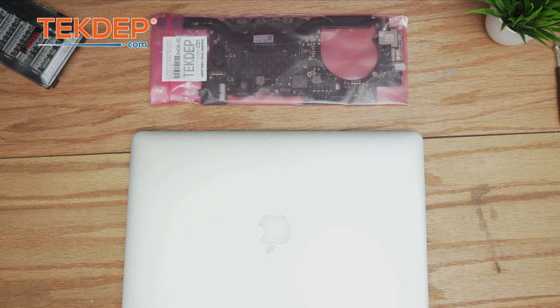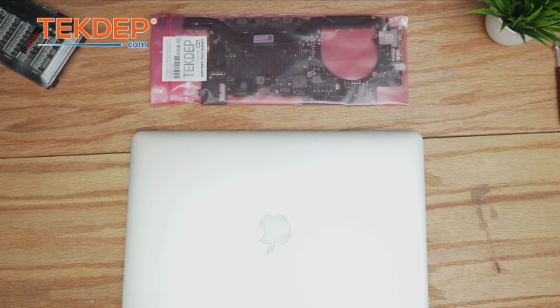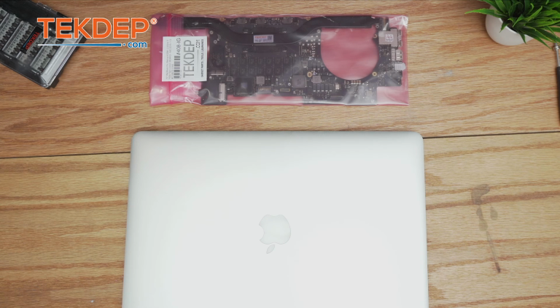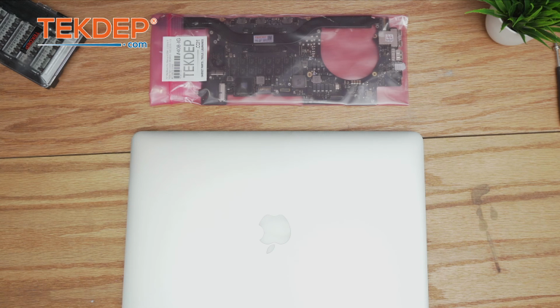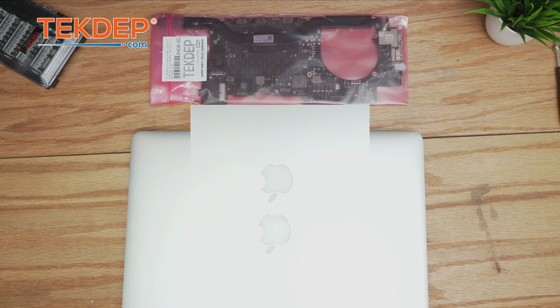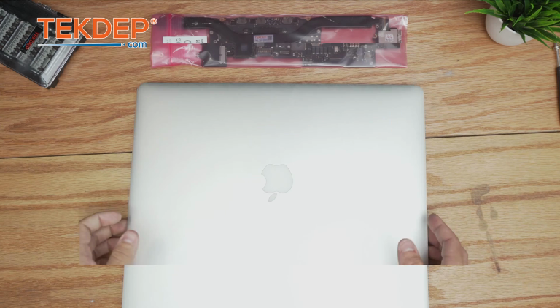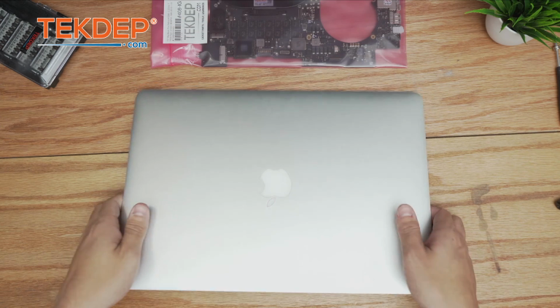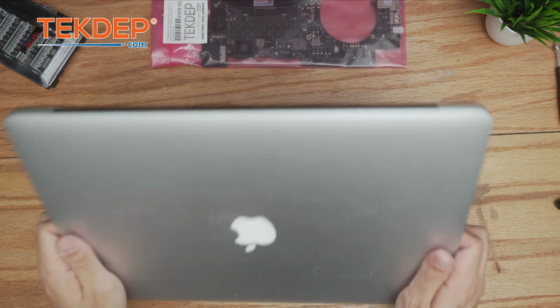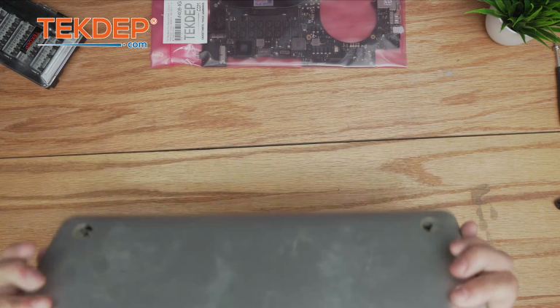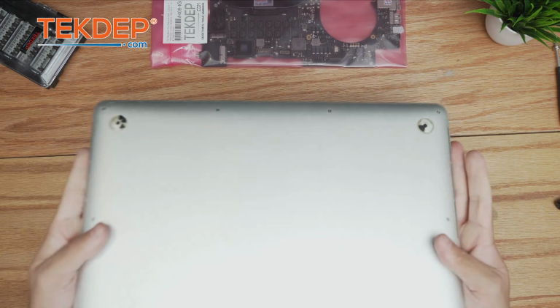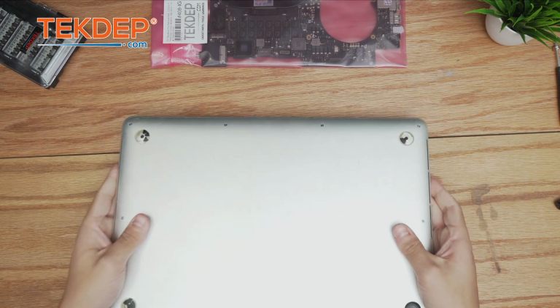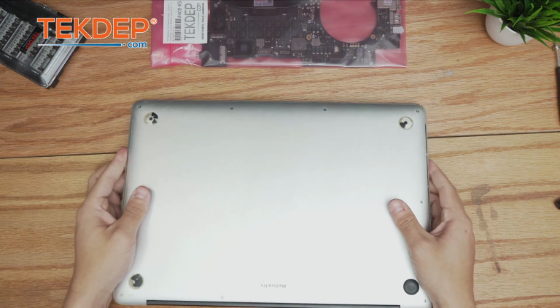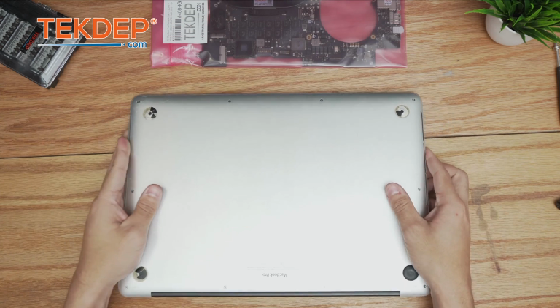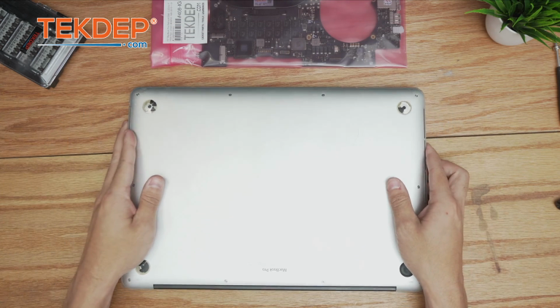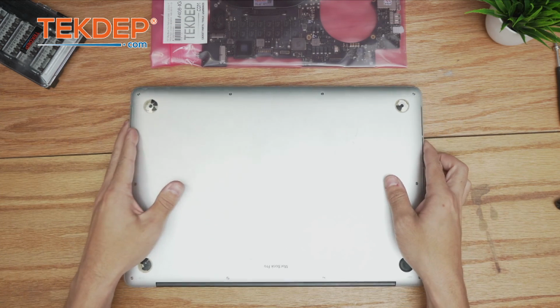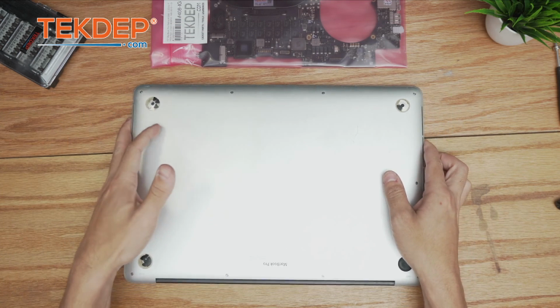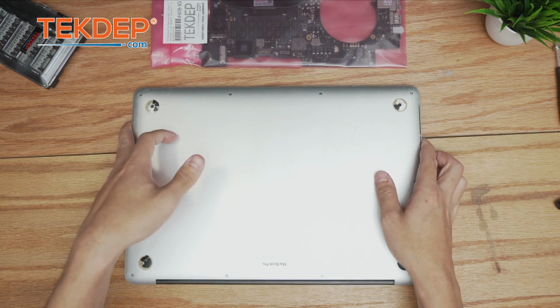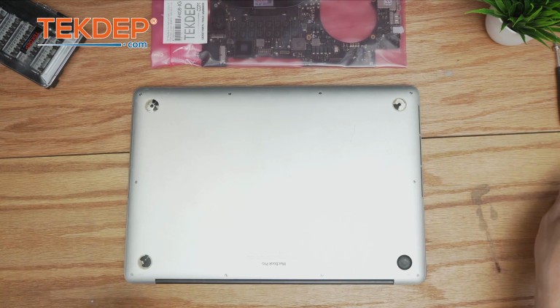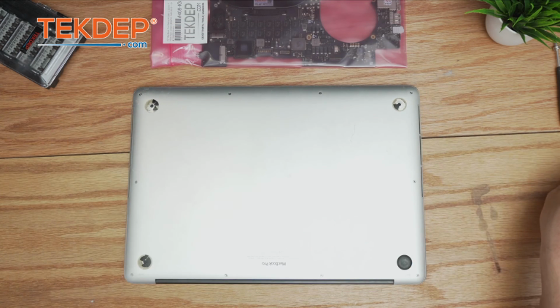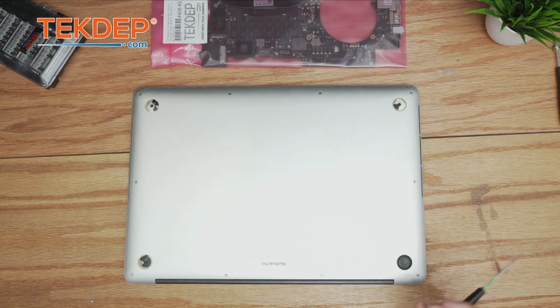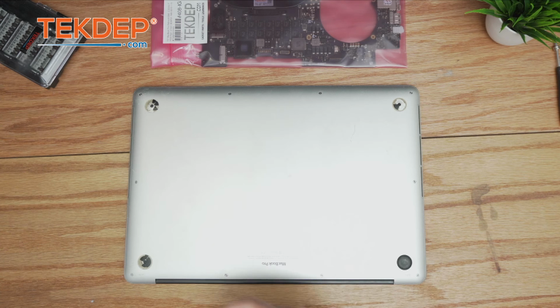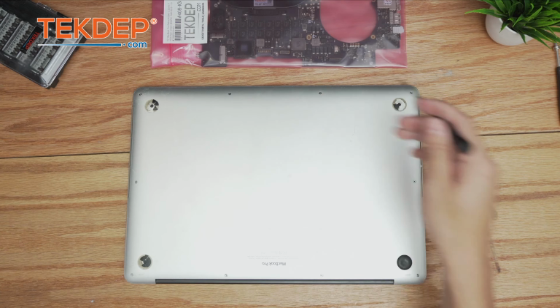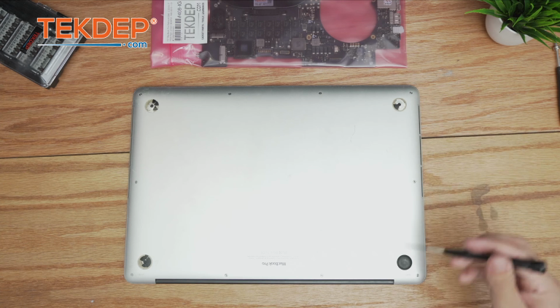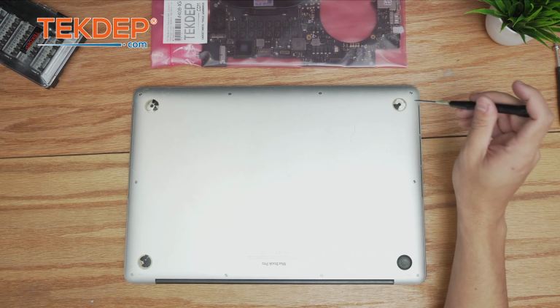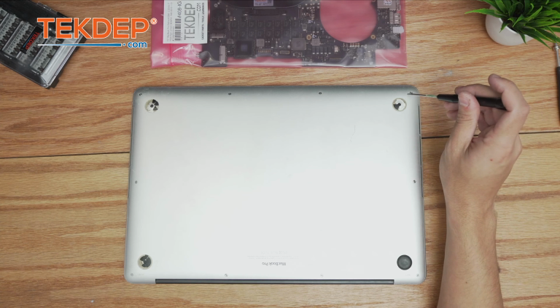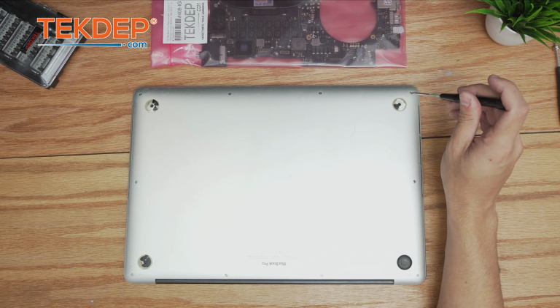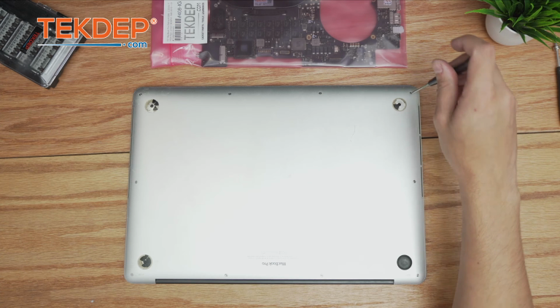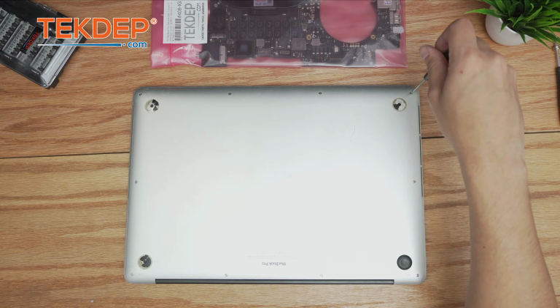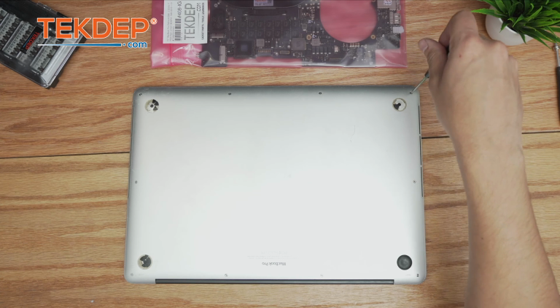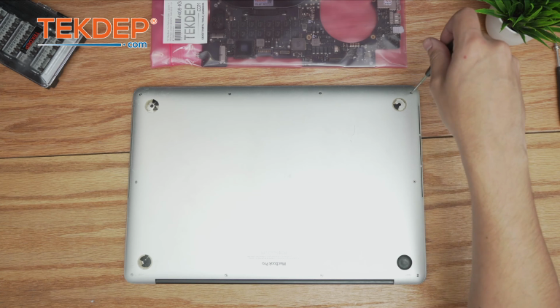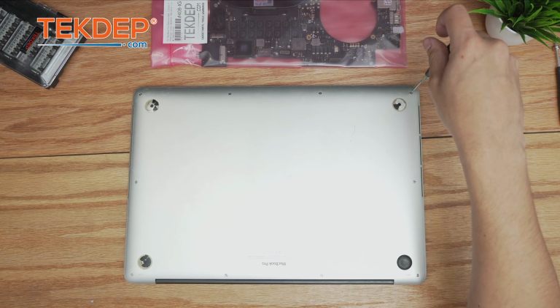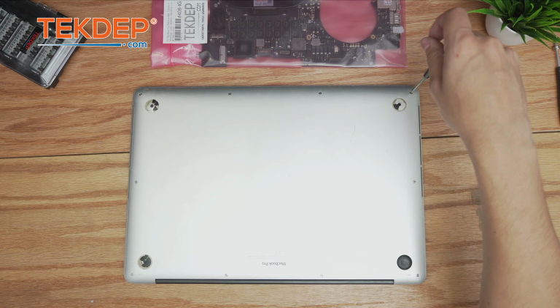As we do with every MacBook repair, we're going to start by flipping it over and removing all the pentalobe screws along the perimeter of the unit.